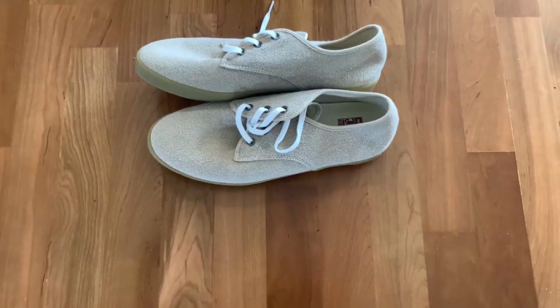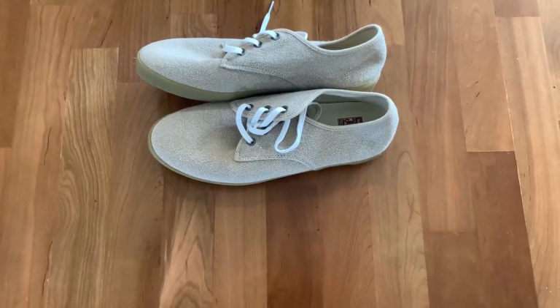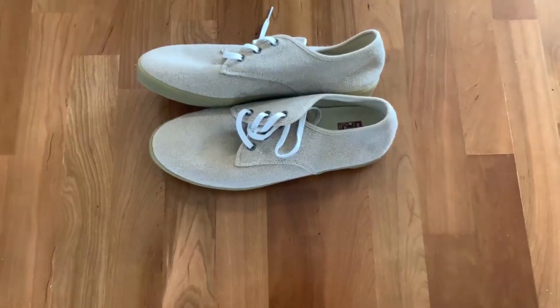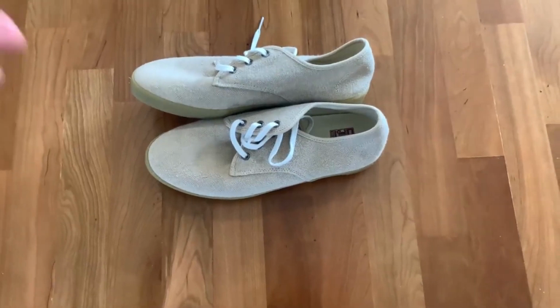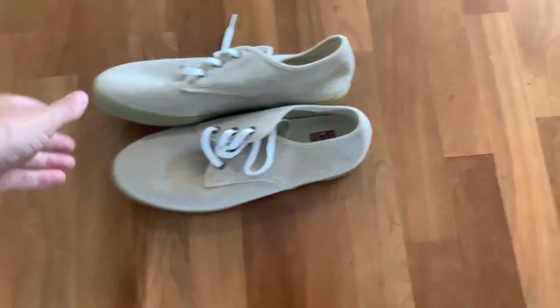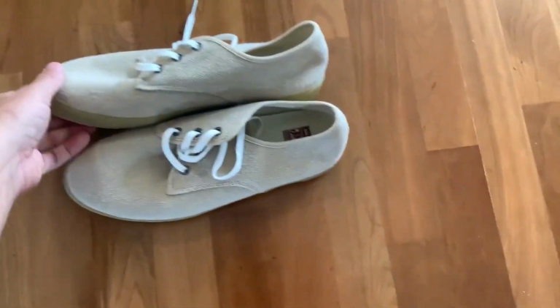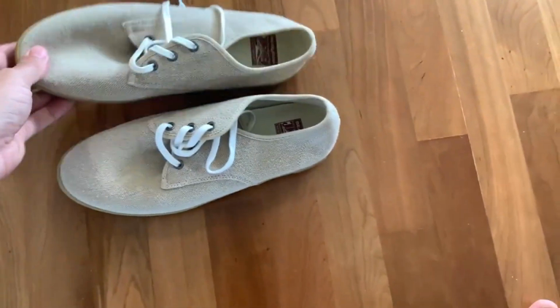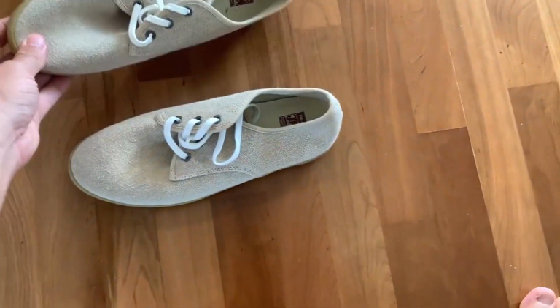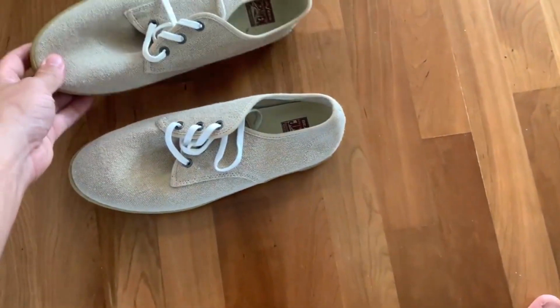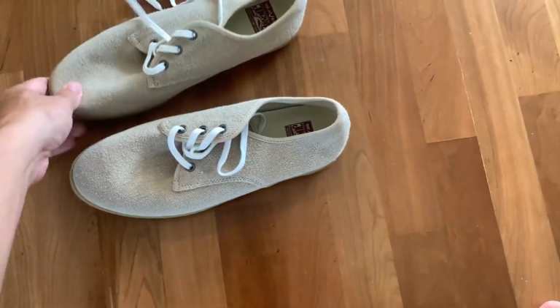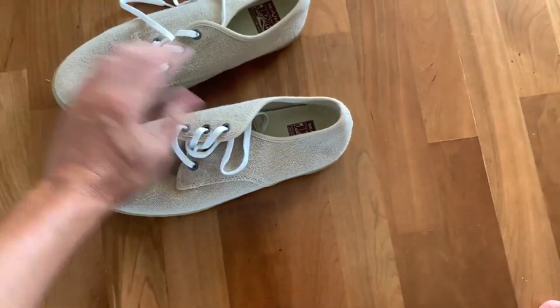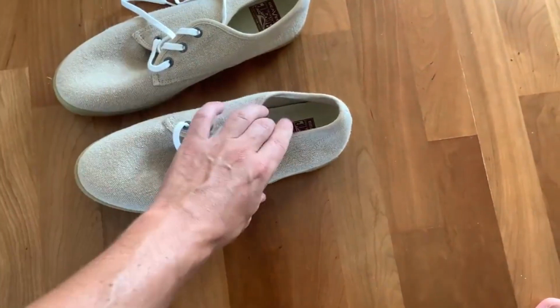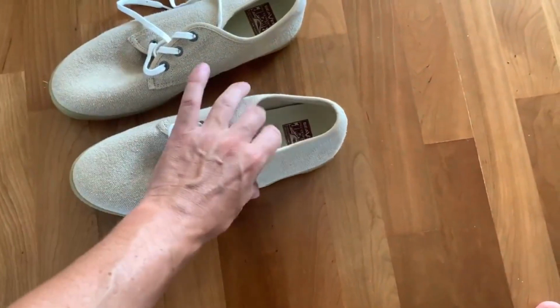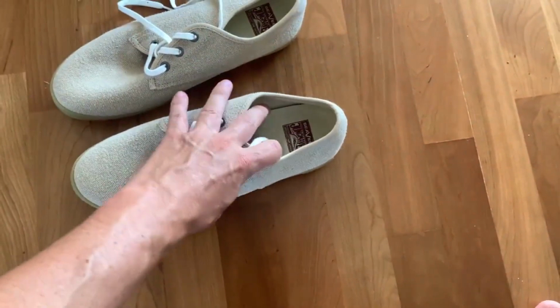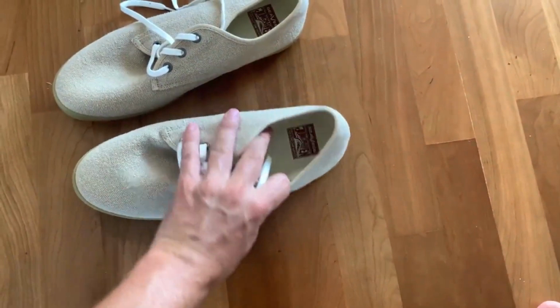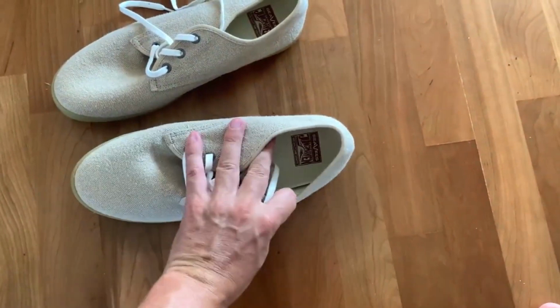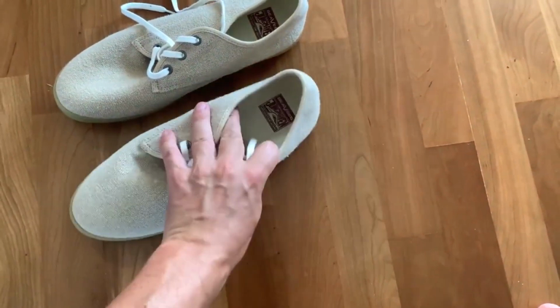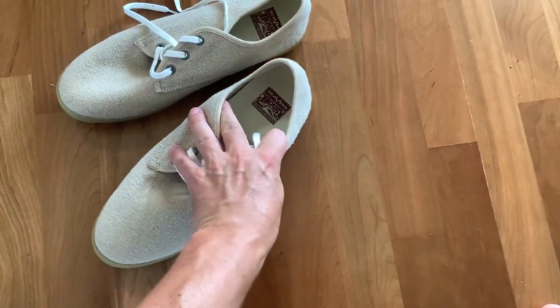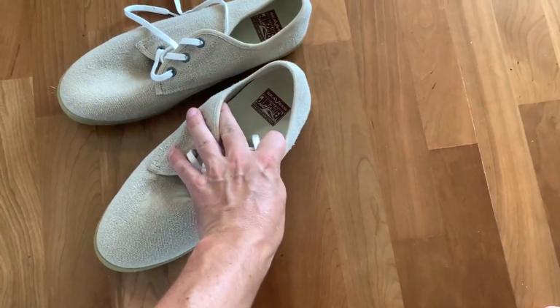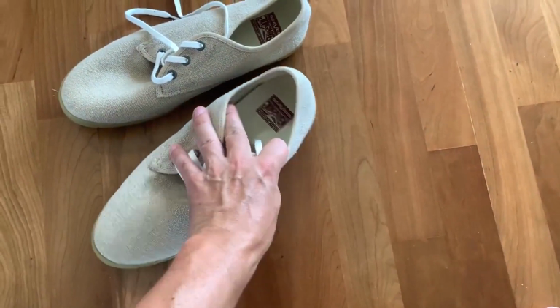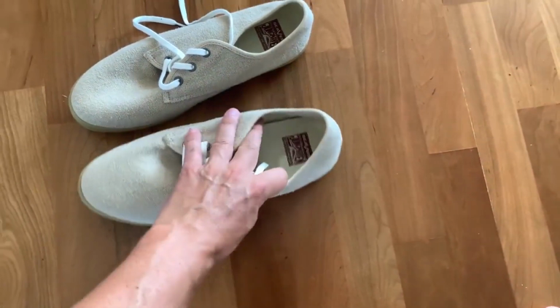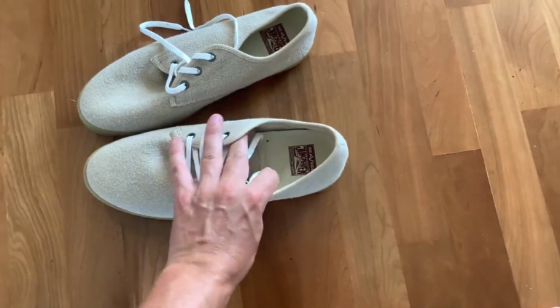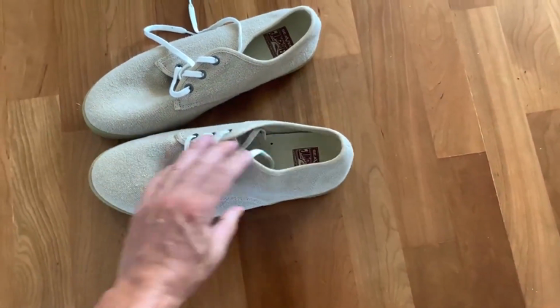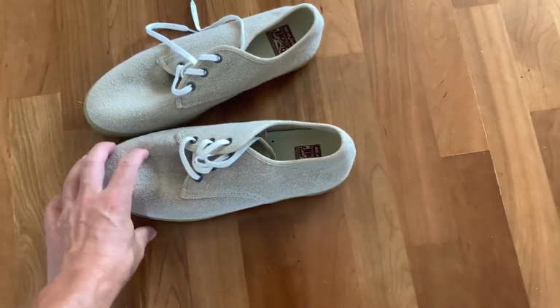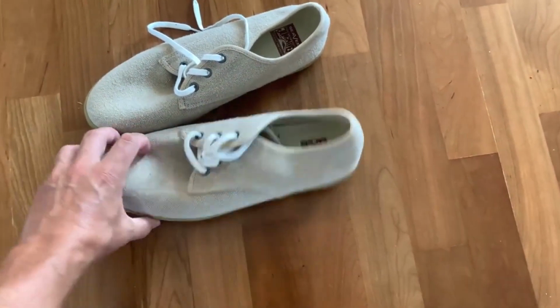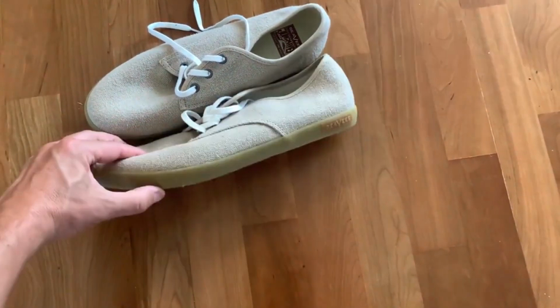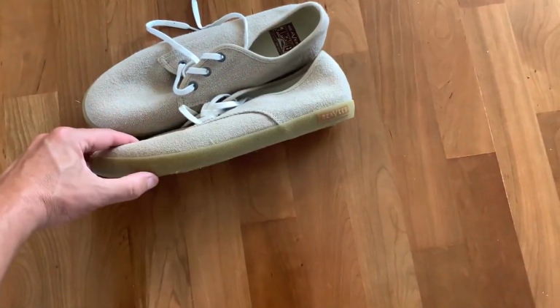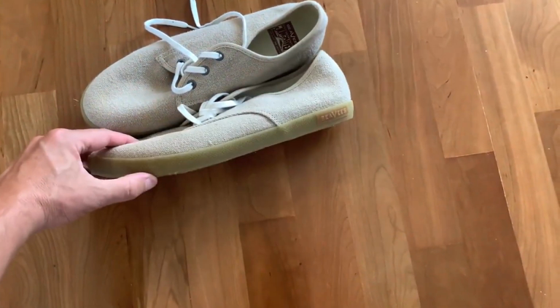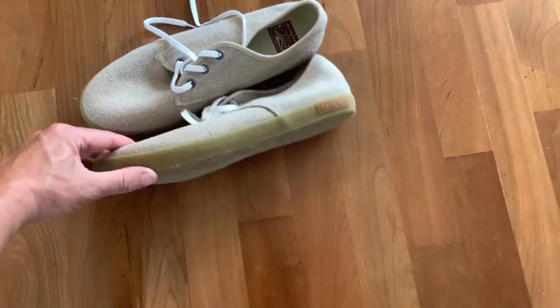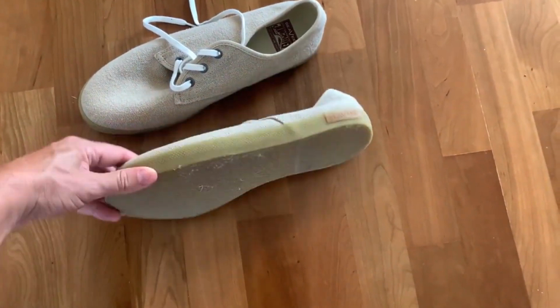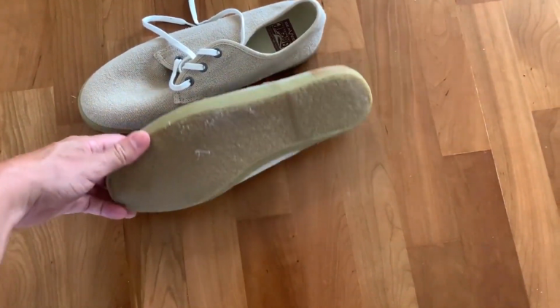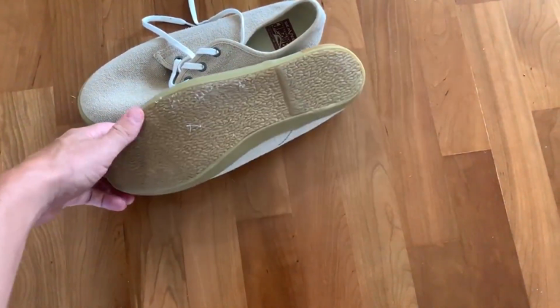Let's talk about these CVS sneakers. I believe these are called the Jung Mavens. They're fantastic. I'm going to give you my pro and con experience with them.